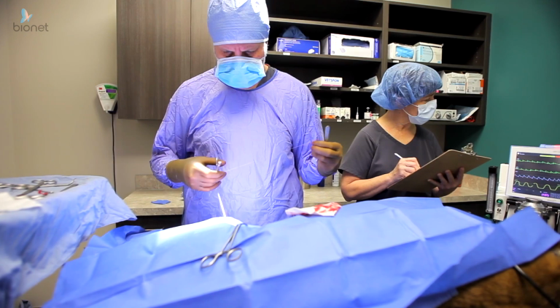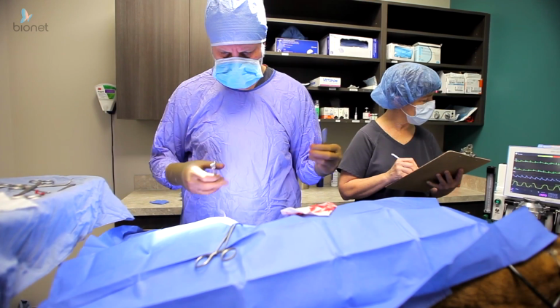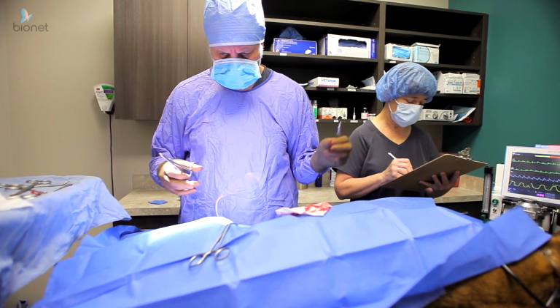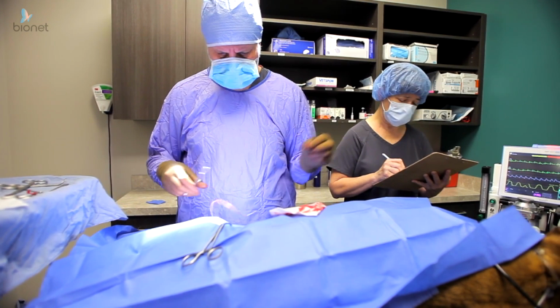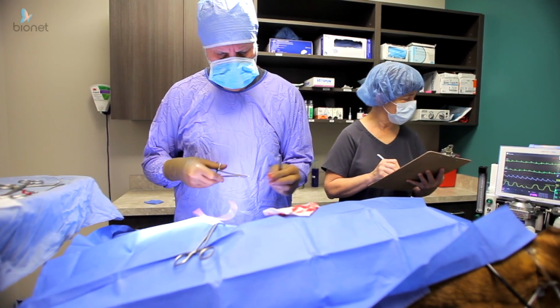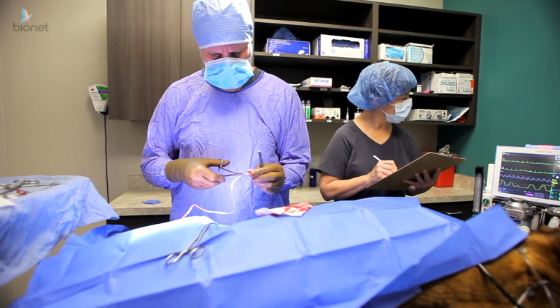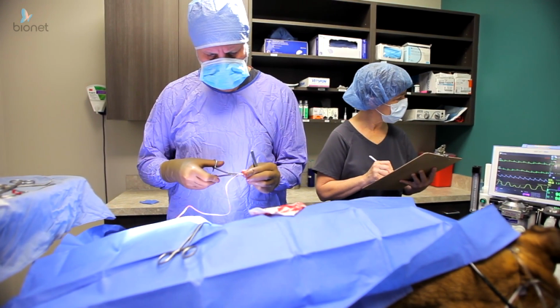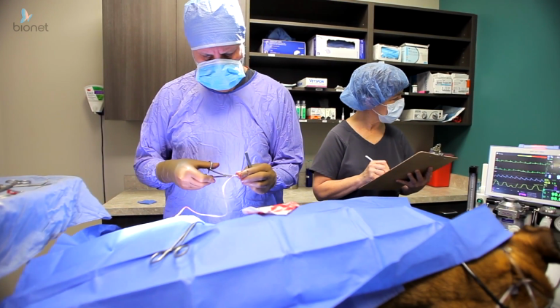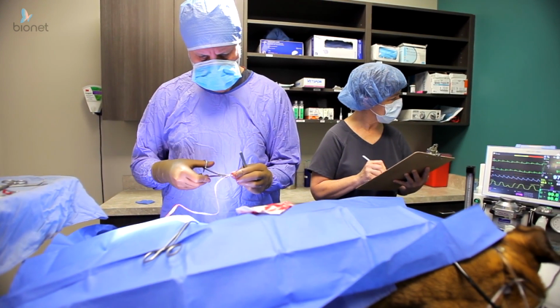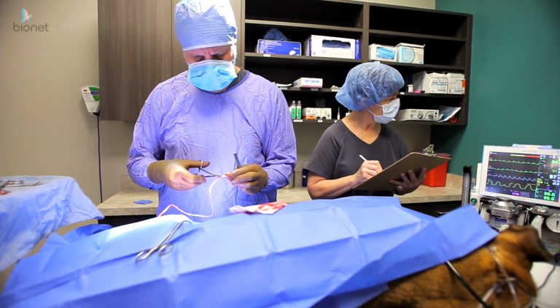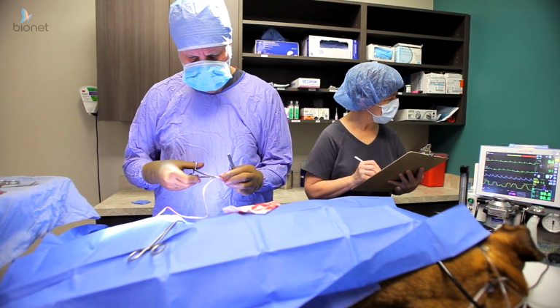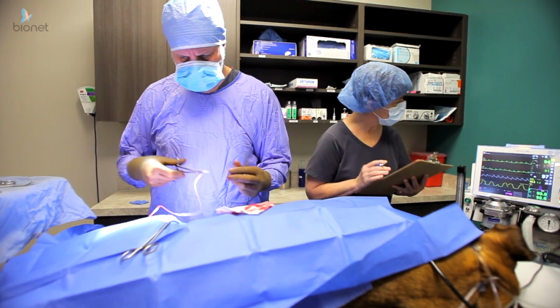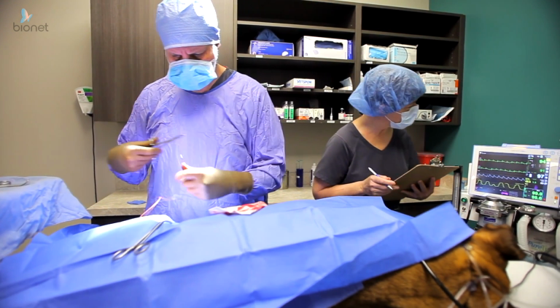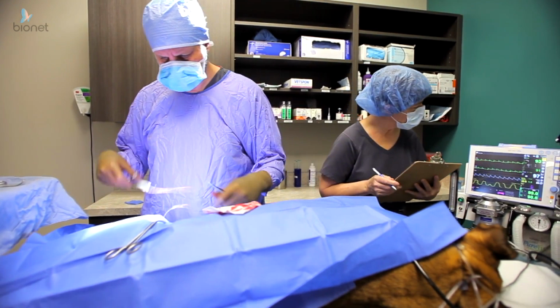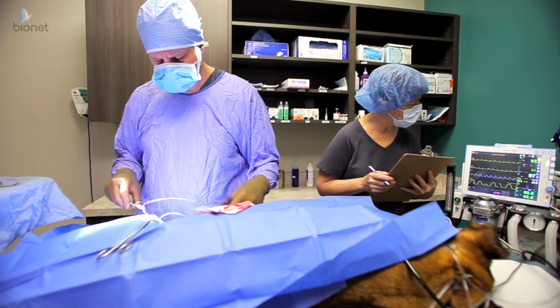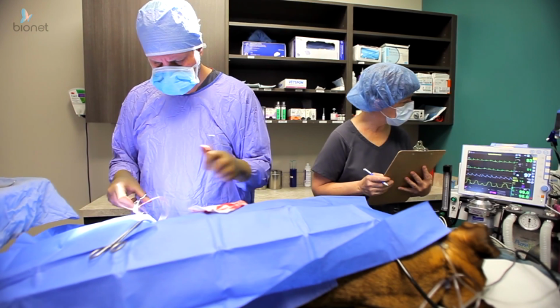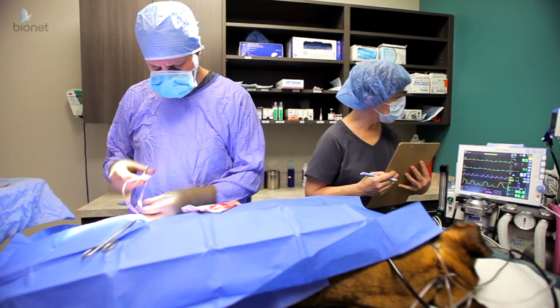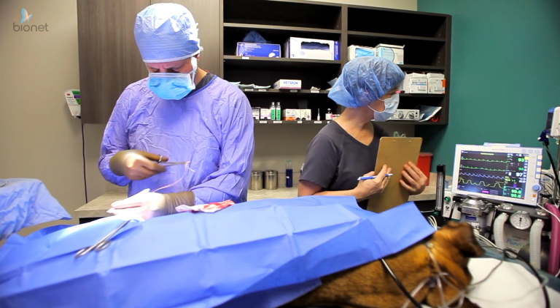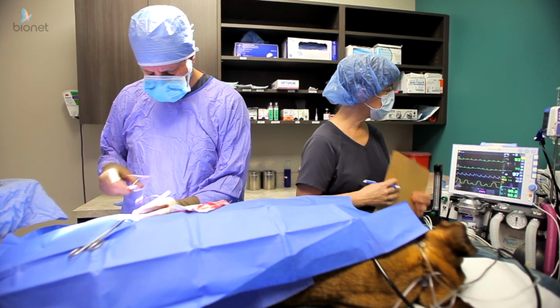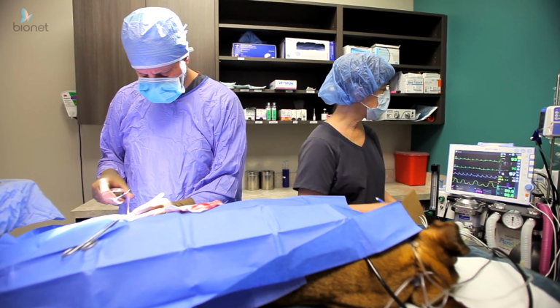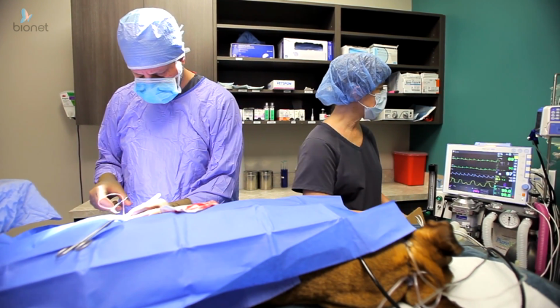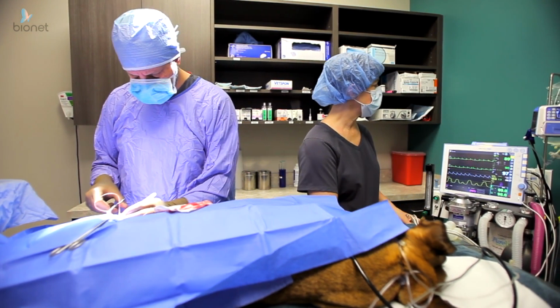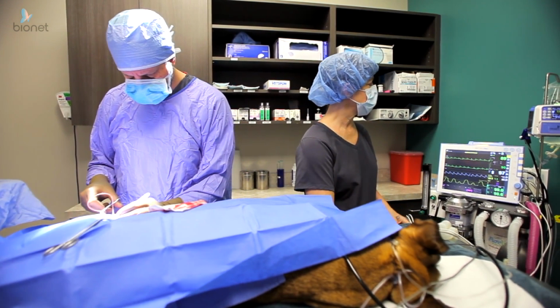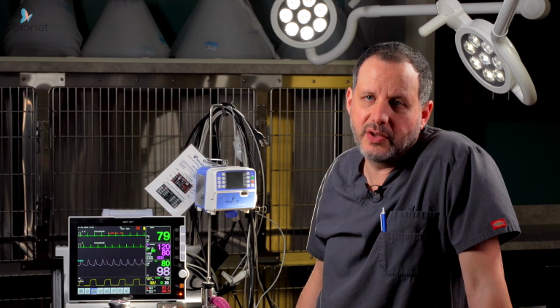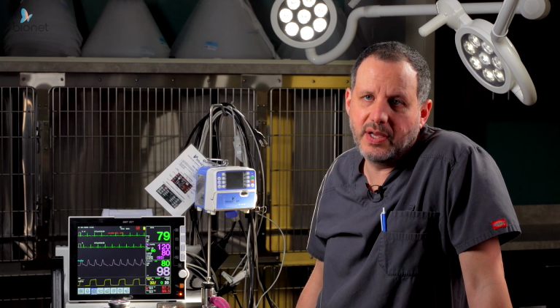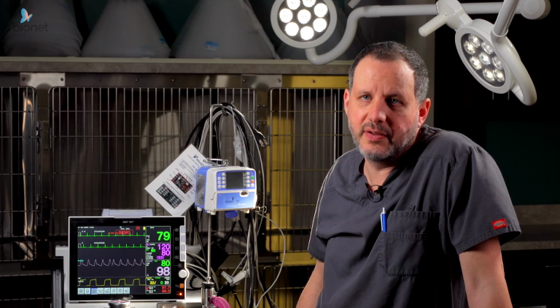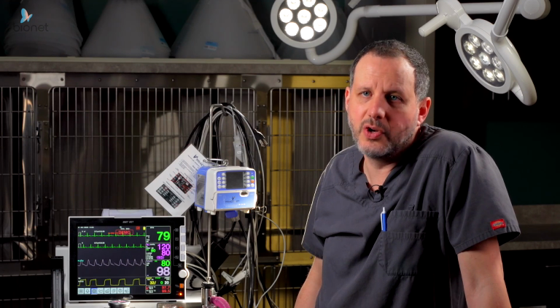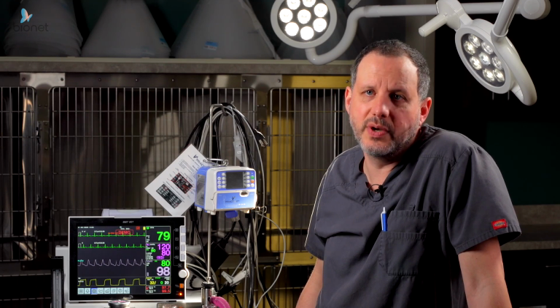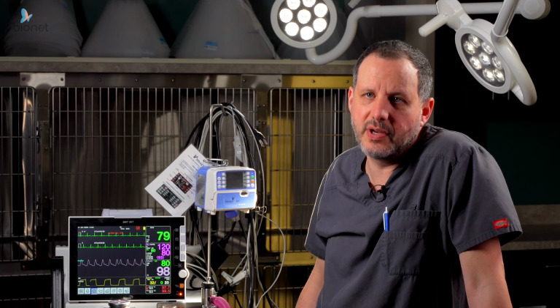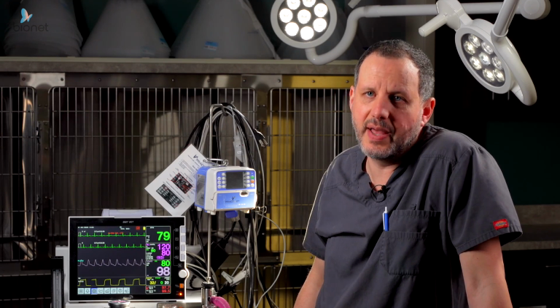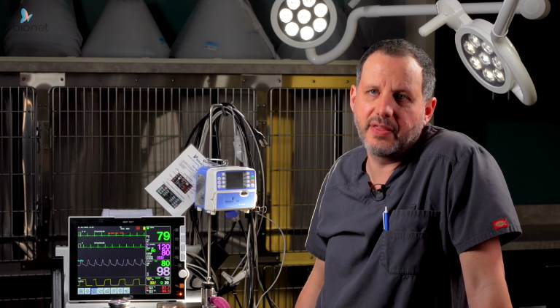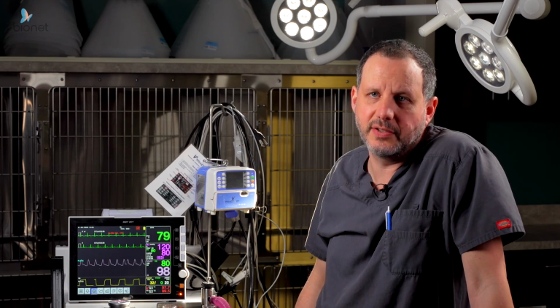I would recommend the Bionet to friends and colleagues and have in the past. It's the best priced unit, it does everything you need, and there's no reason to buy anything else.